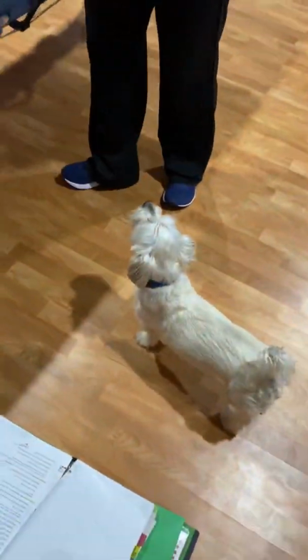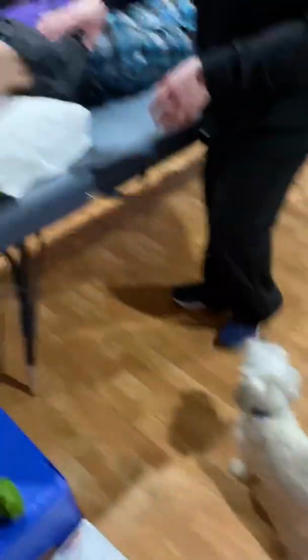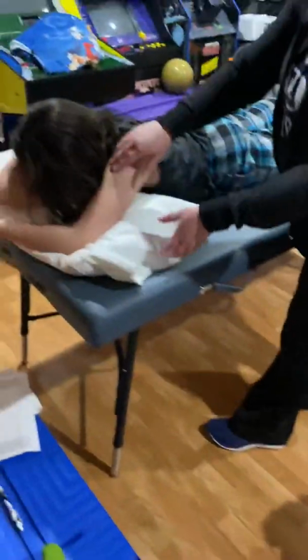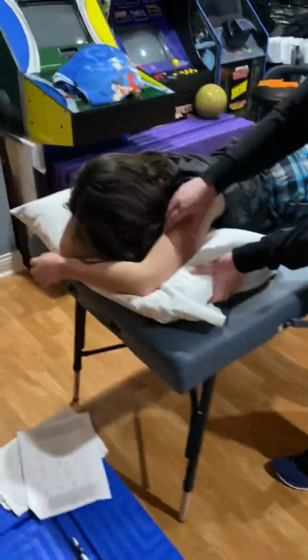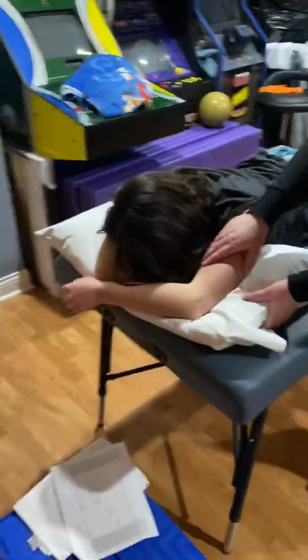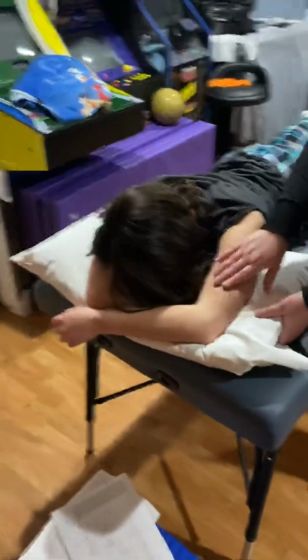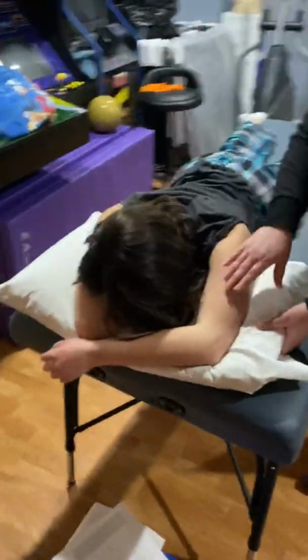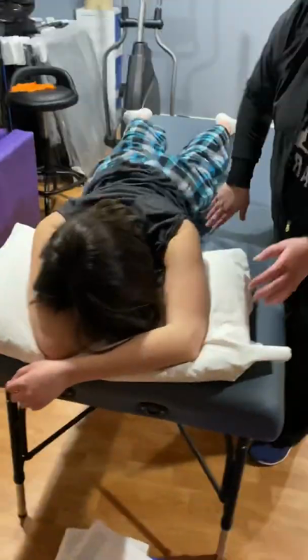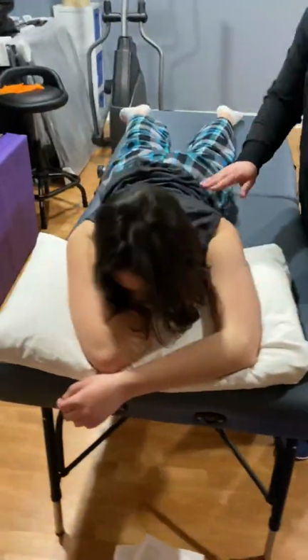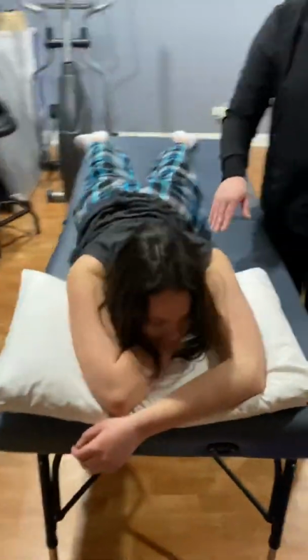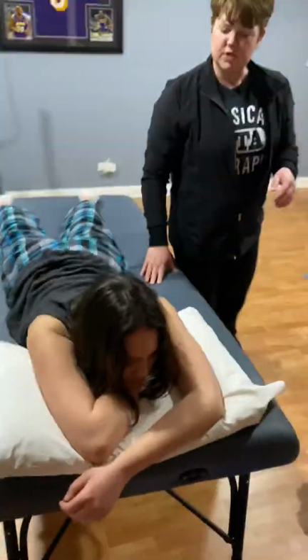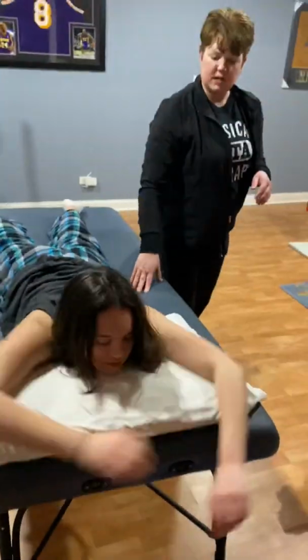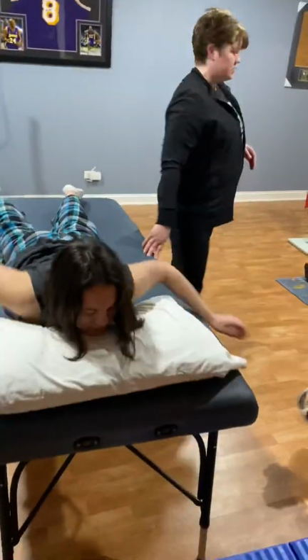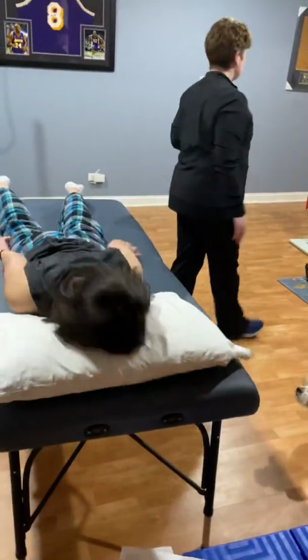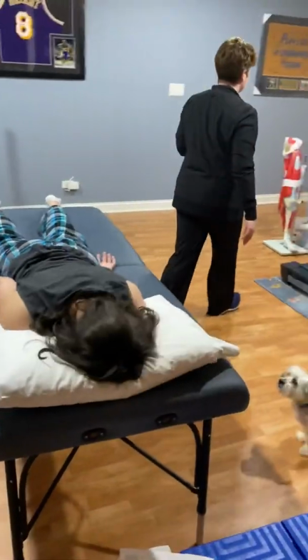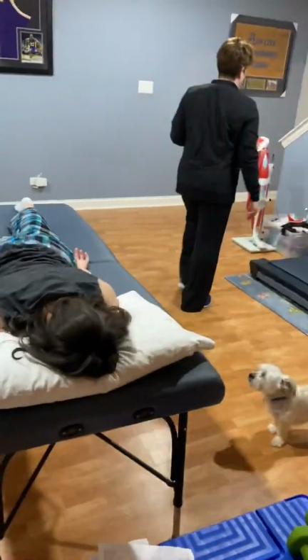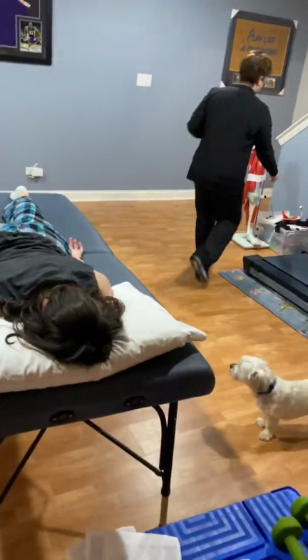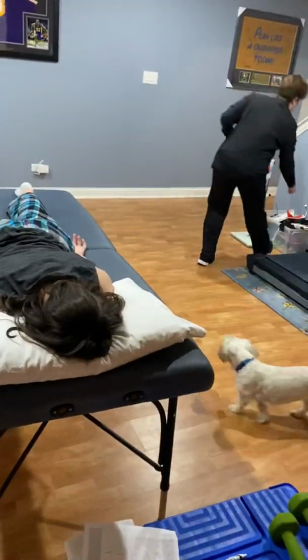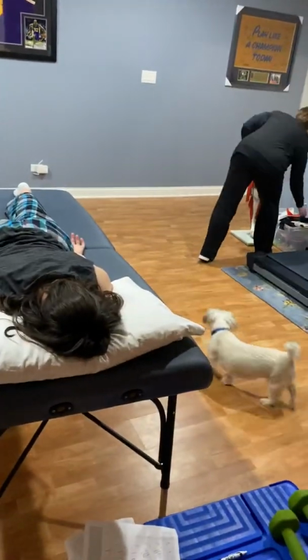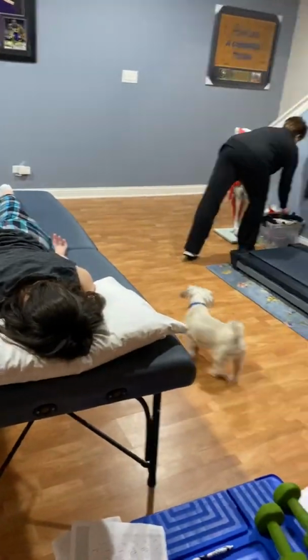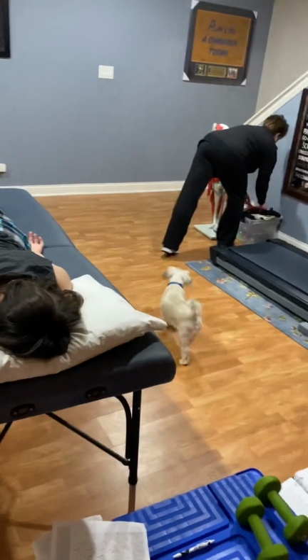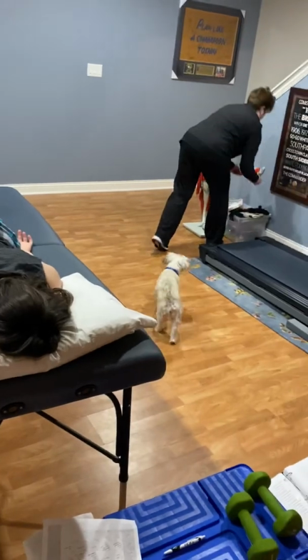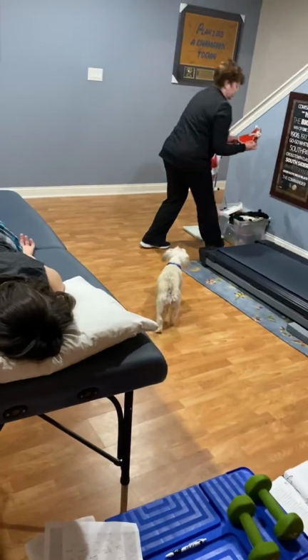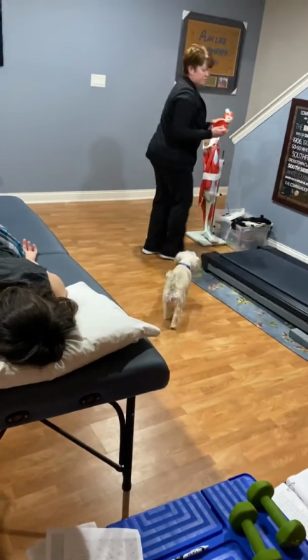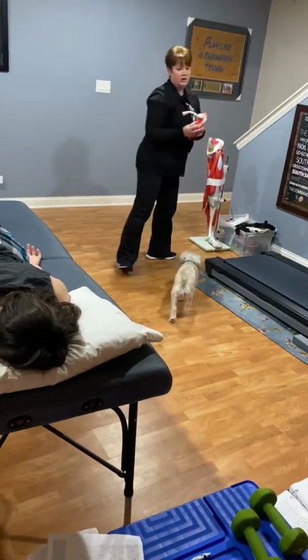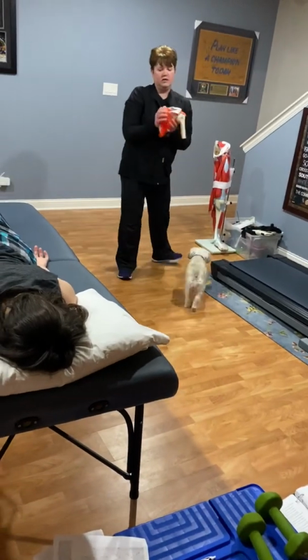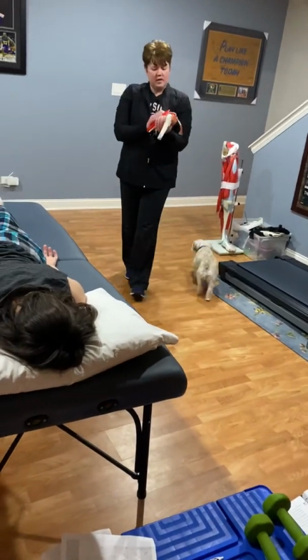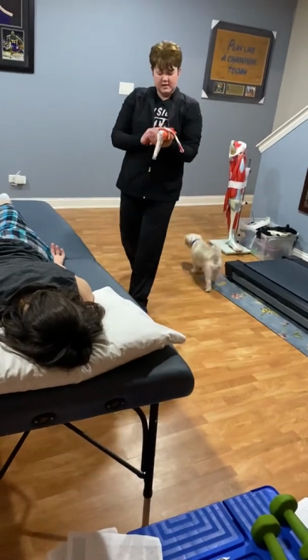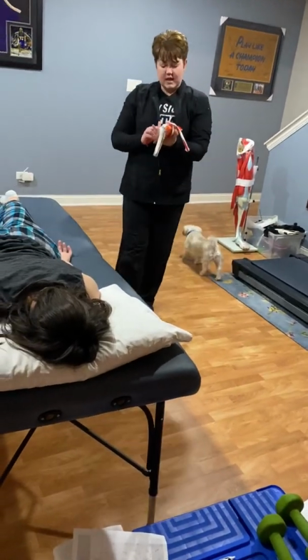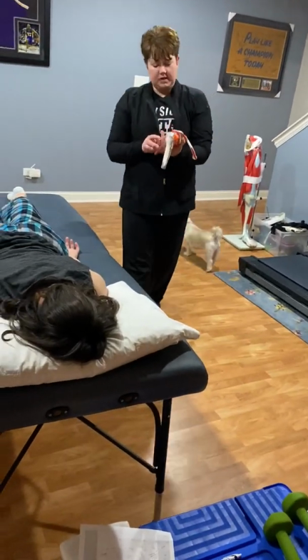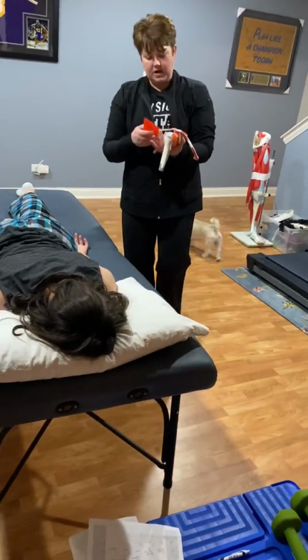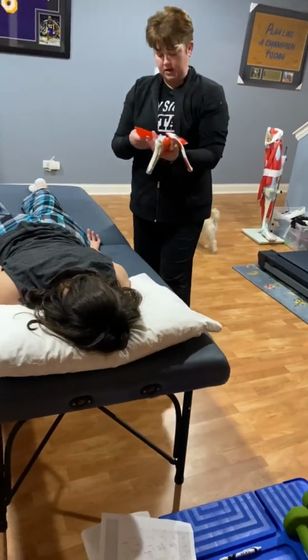For this, you can keep the pillow, but put your arms down at your side. I'm going to get my little scapula model here.